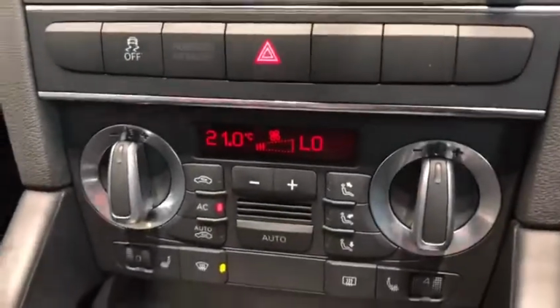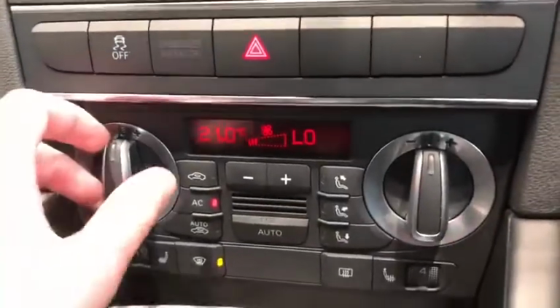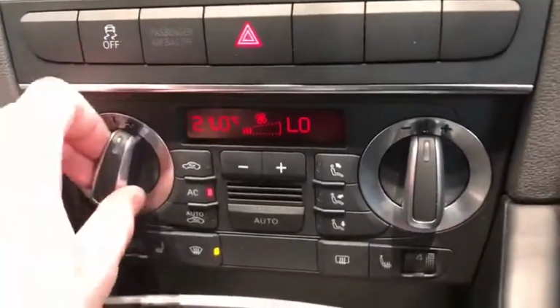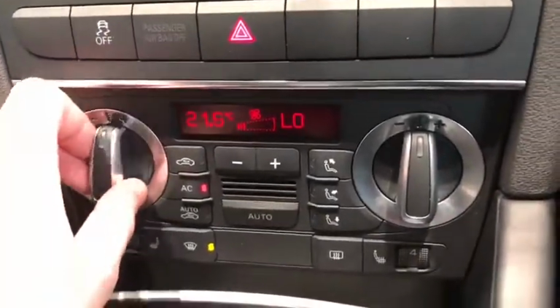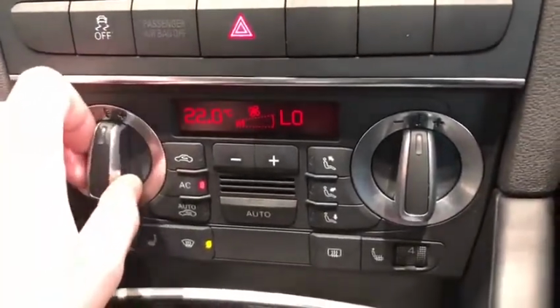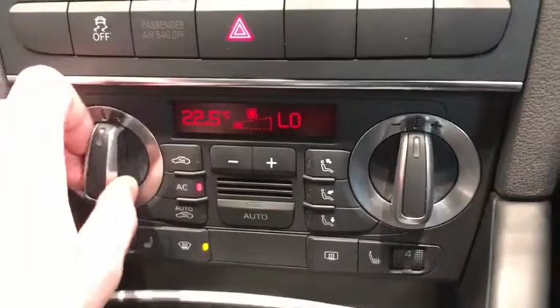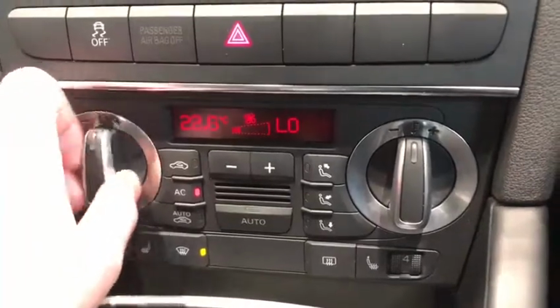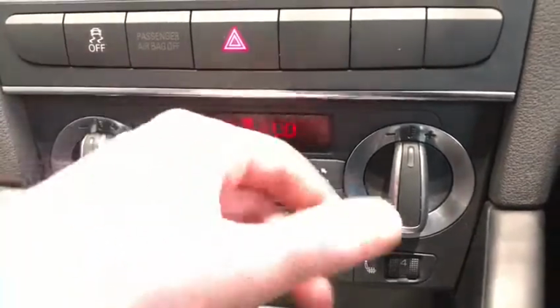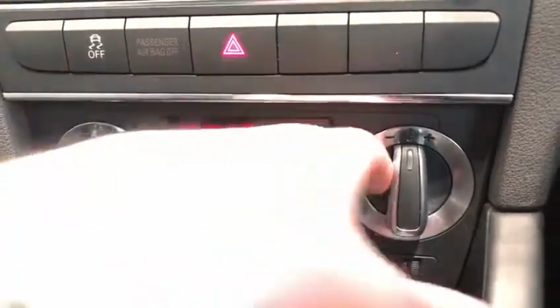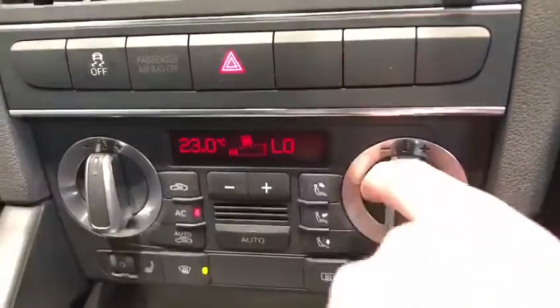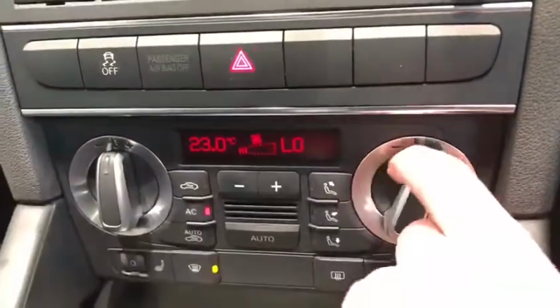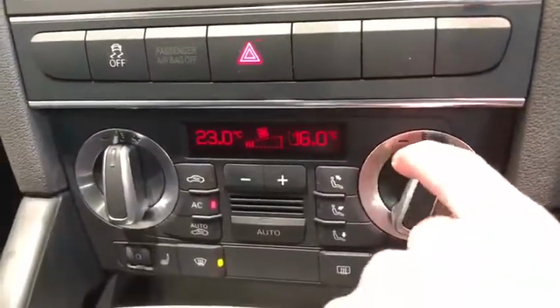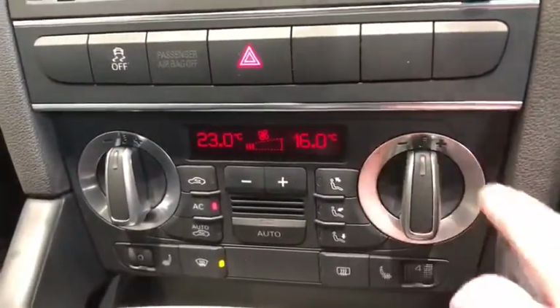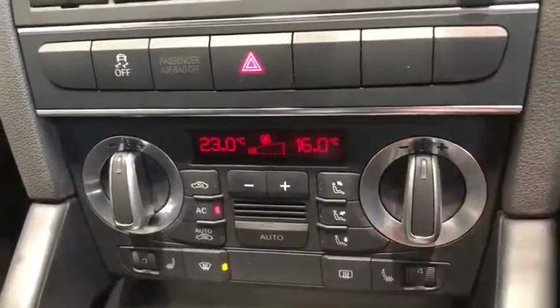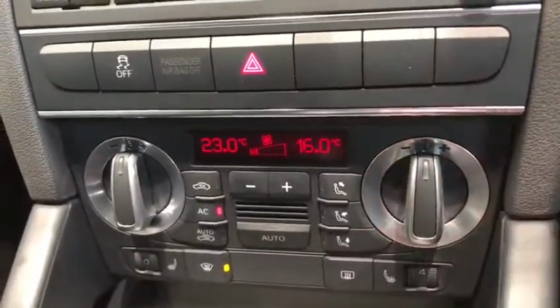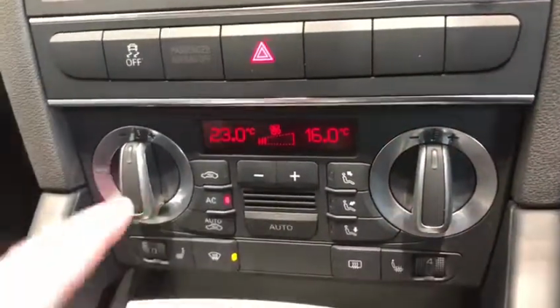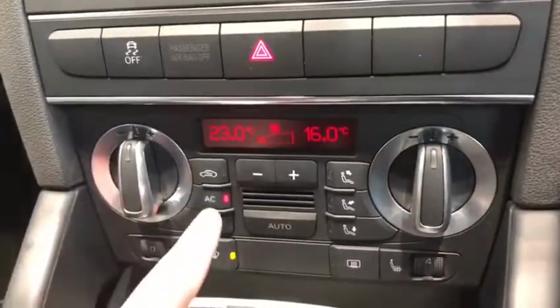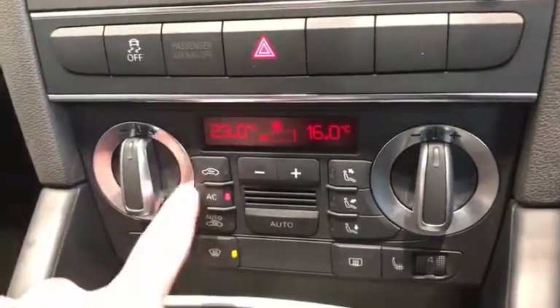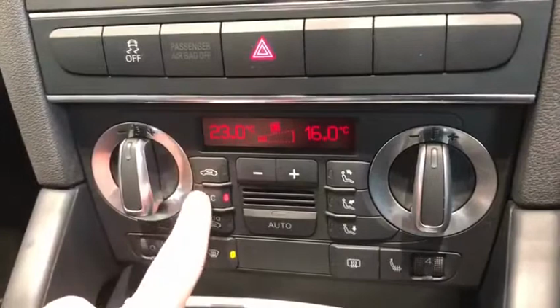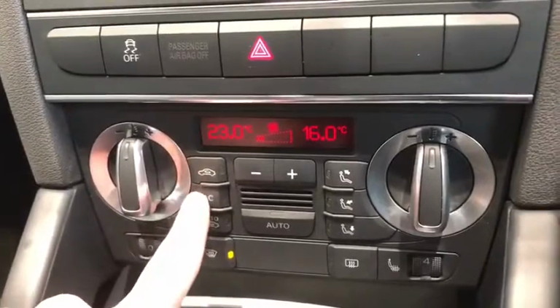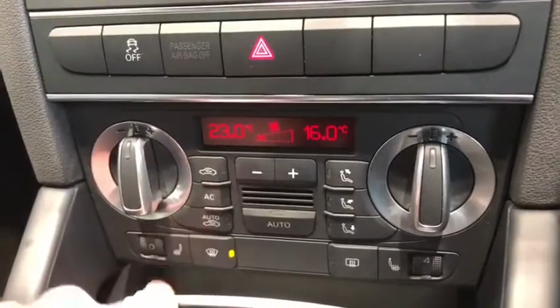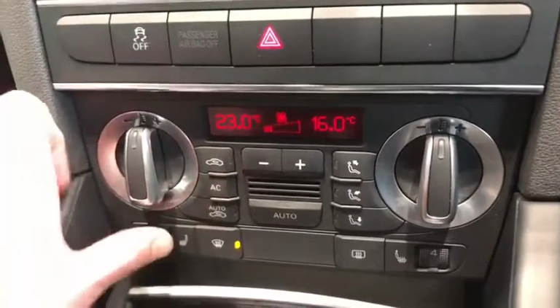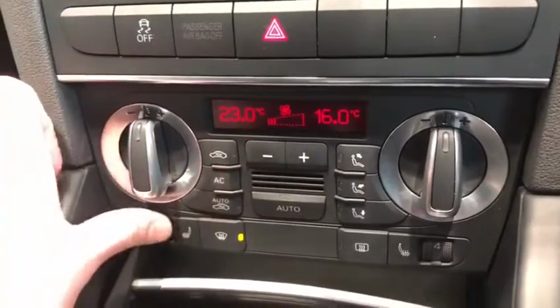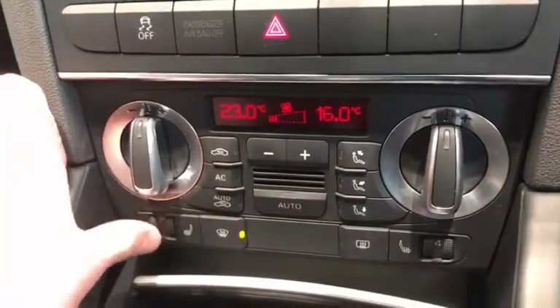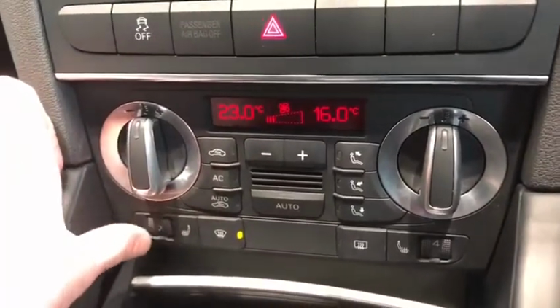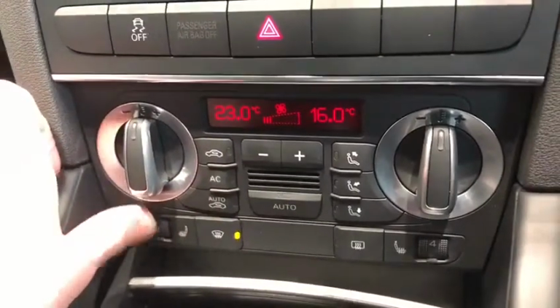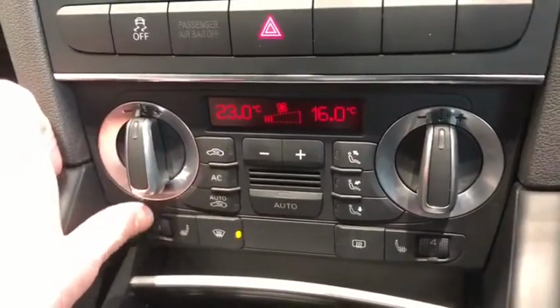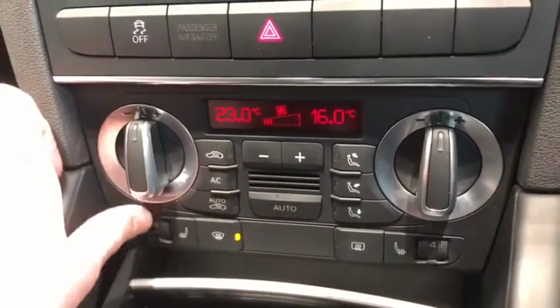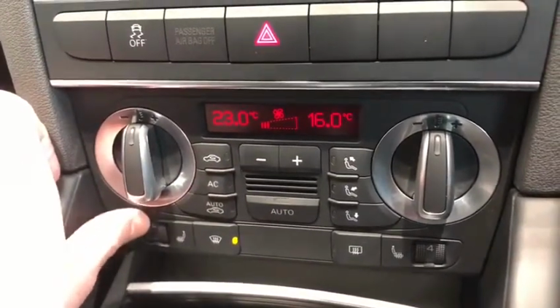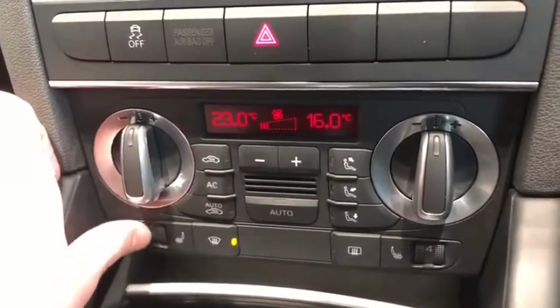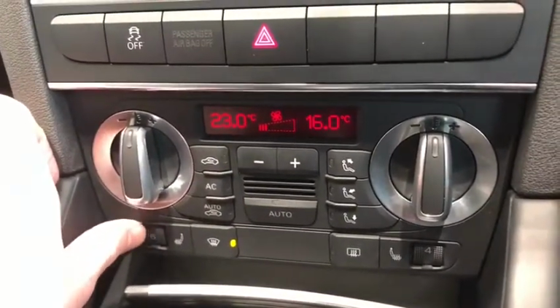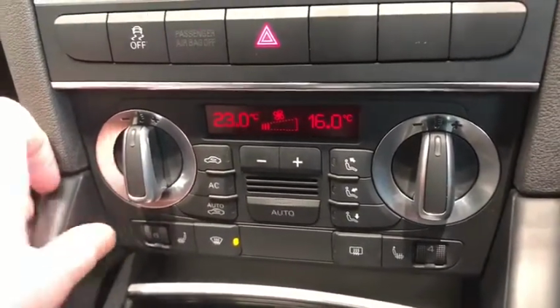We've got the dual zone temperature control so you can have a different temperature on the left as on the right, which is always a nice feature when you have a passenger. Also got full air conditioning as you would expect, and up to 6 levels on your heated seats in the front.